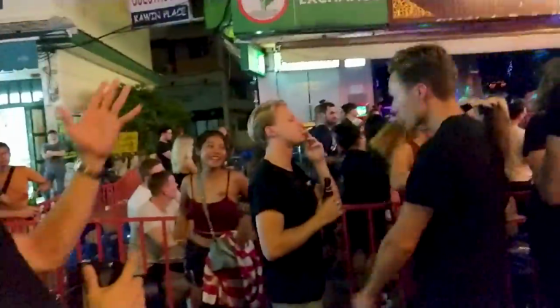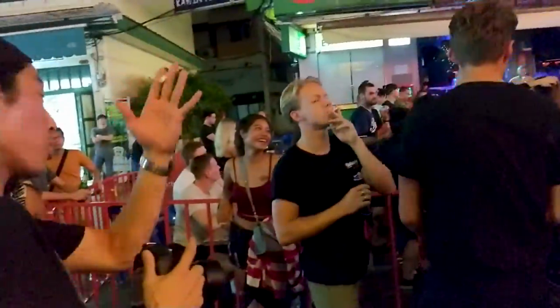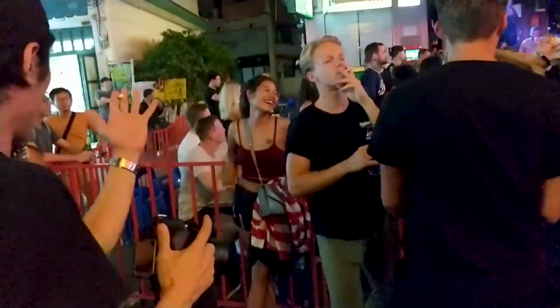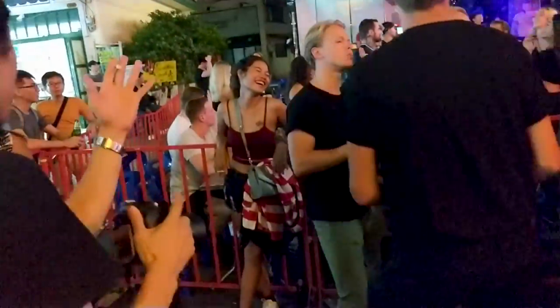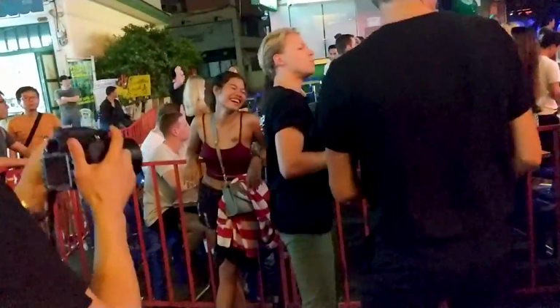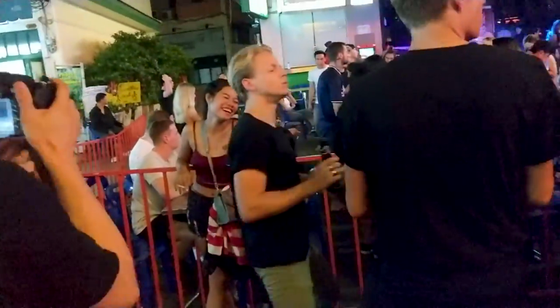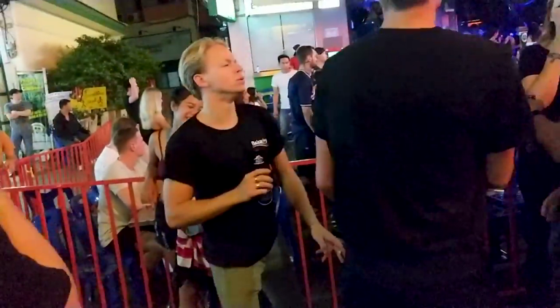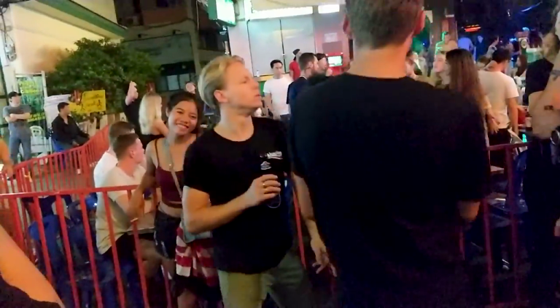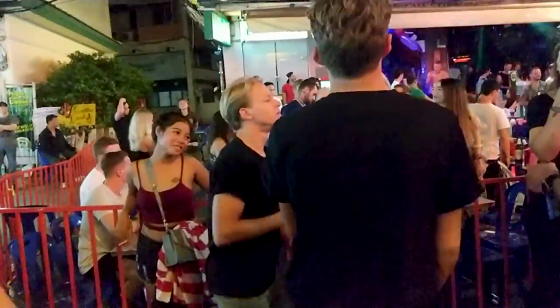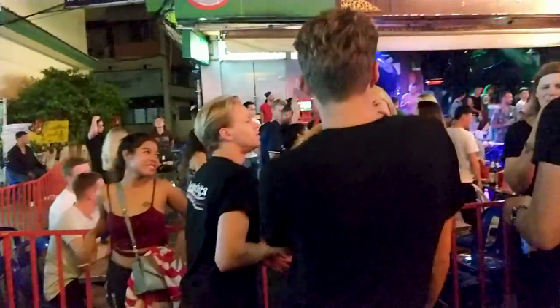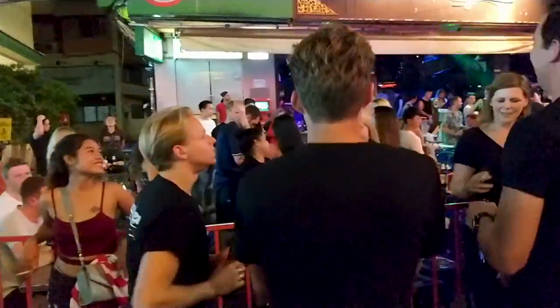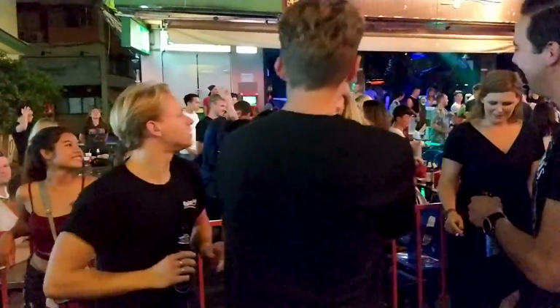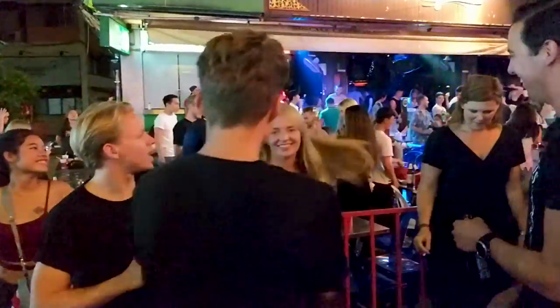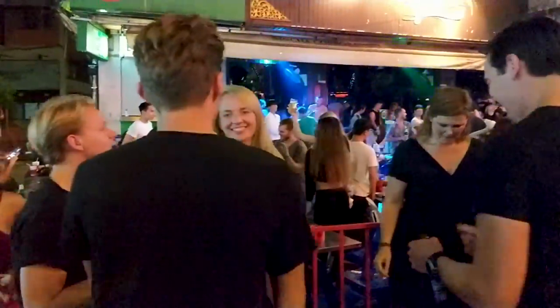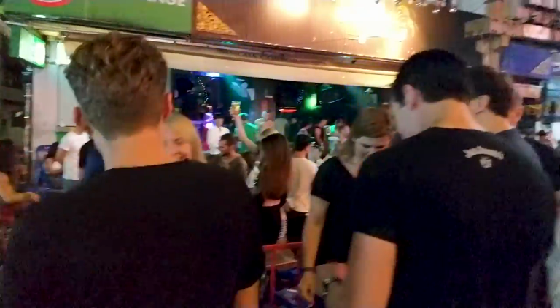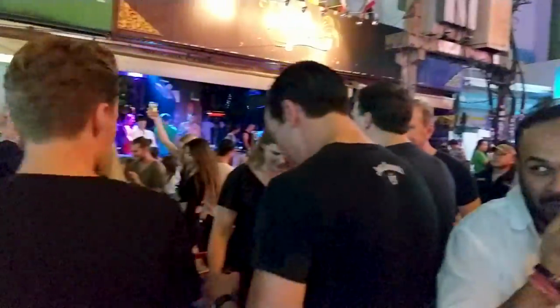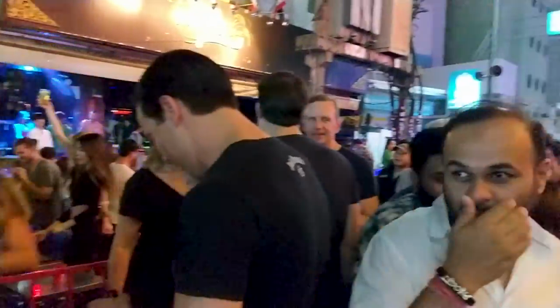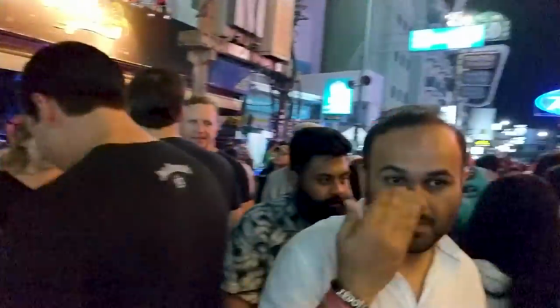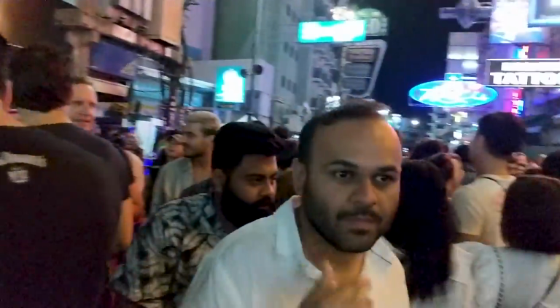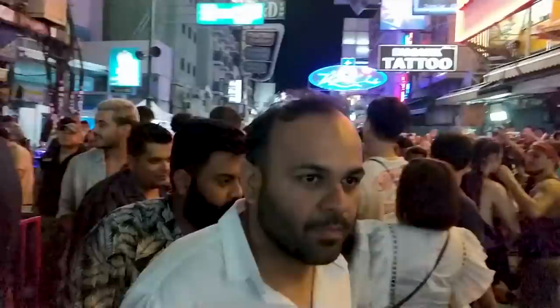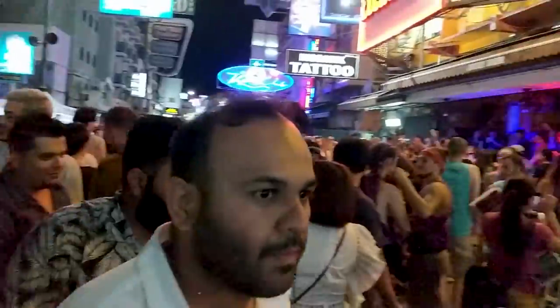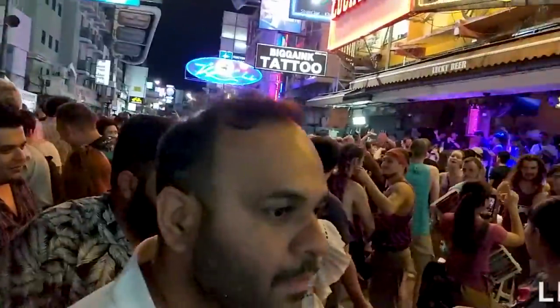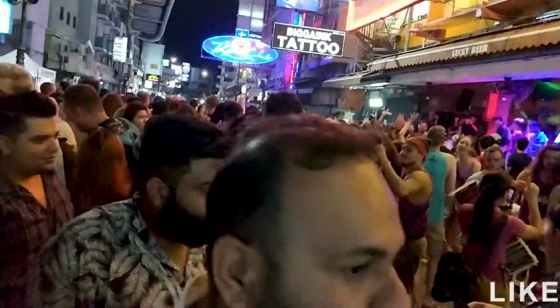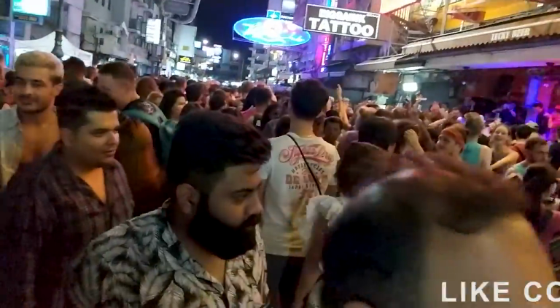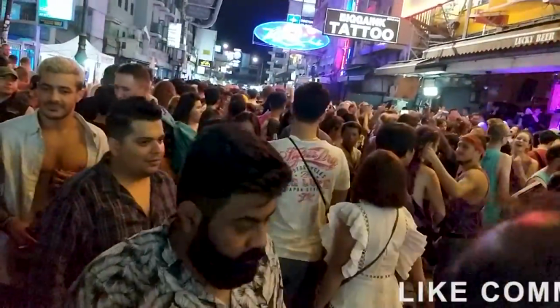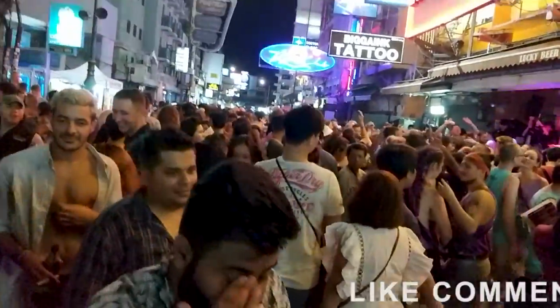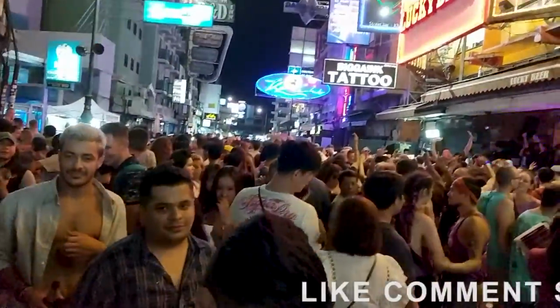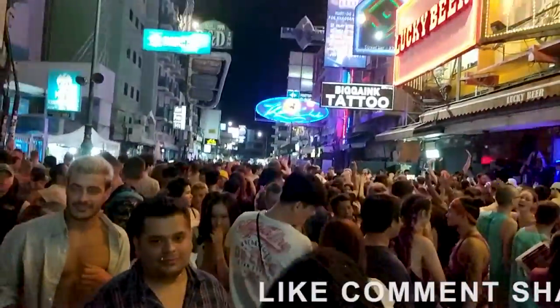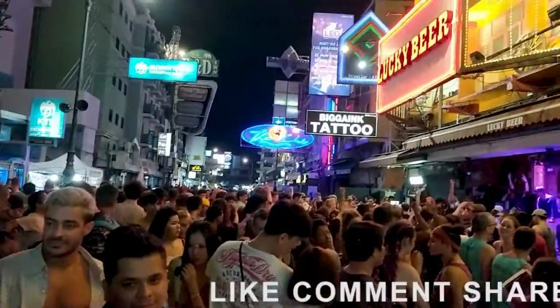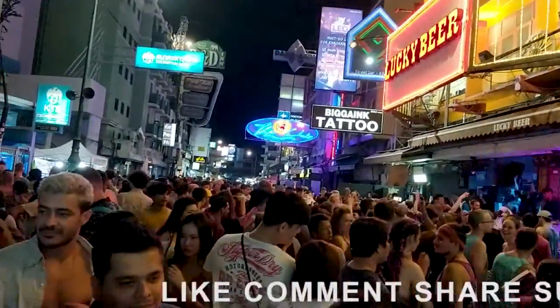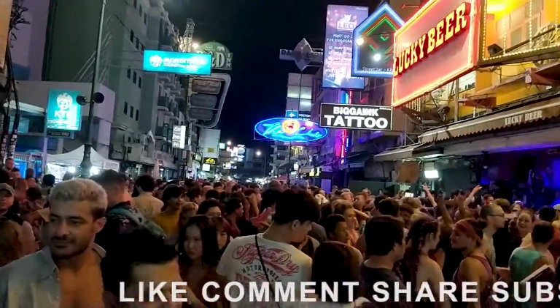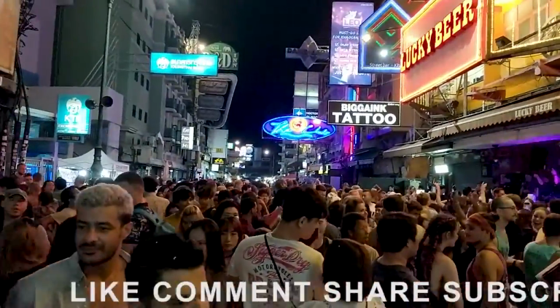The nightlife scene in Bangkok is best experienced at Khao San Road. The whole road is lined with bars and clubs and it is very lively.